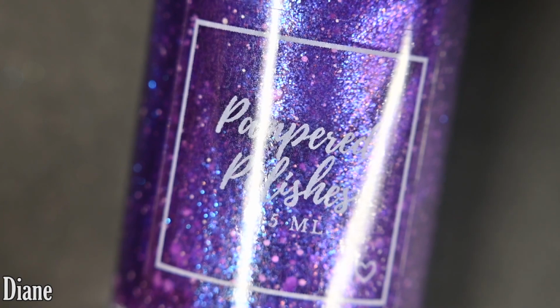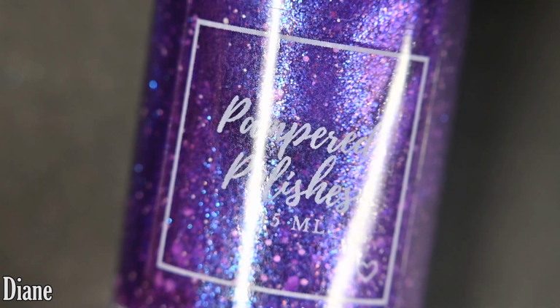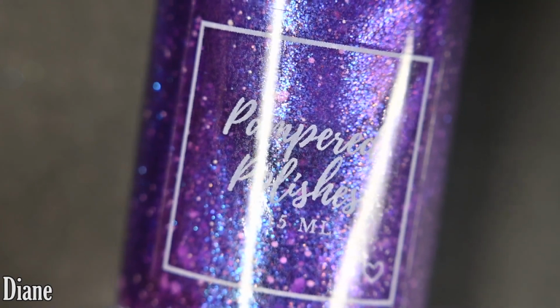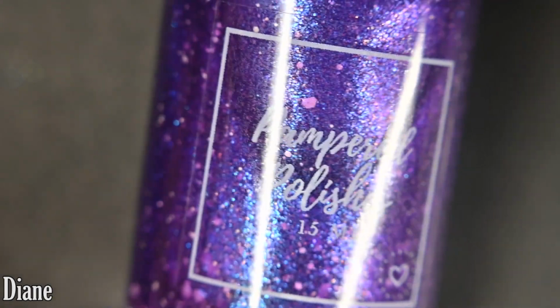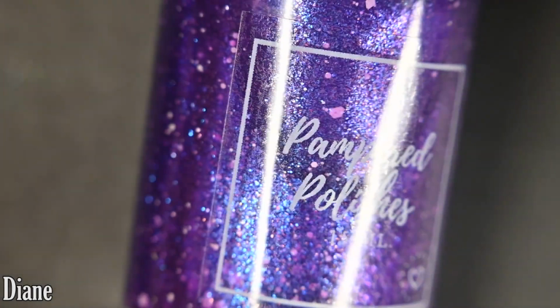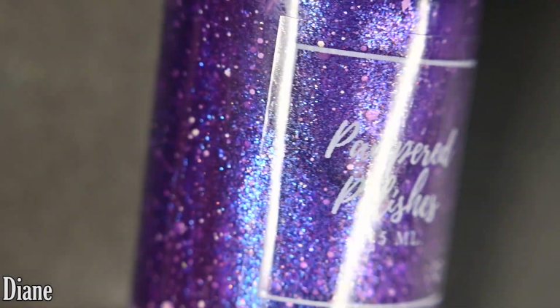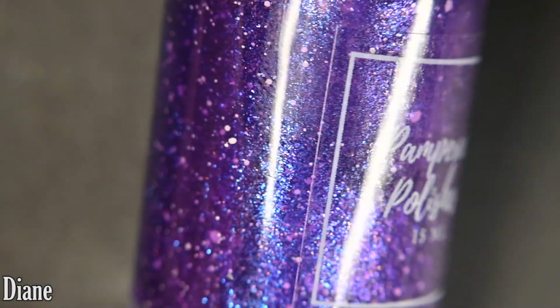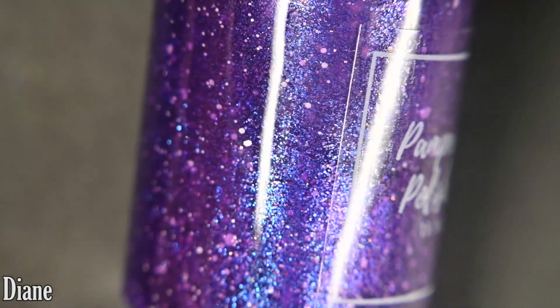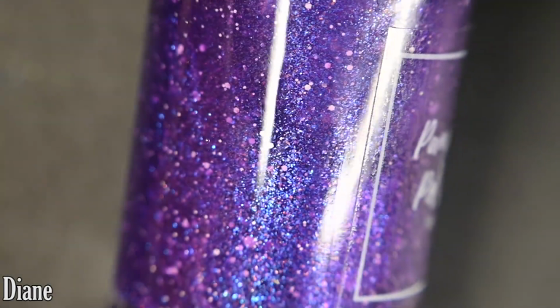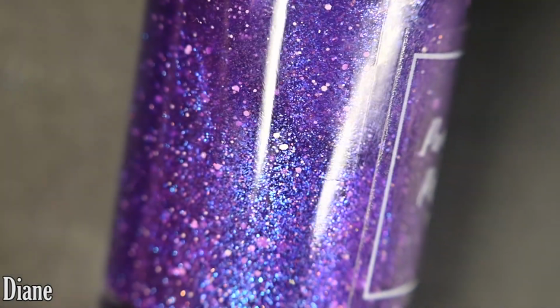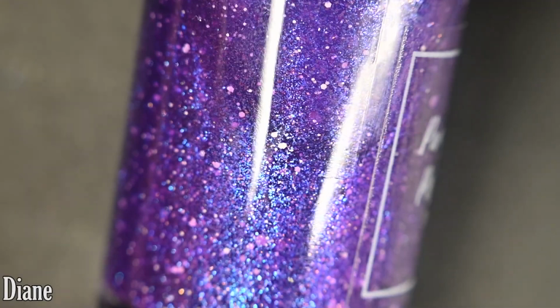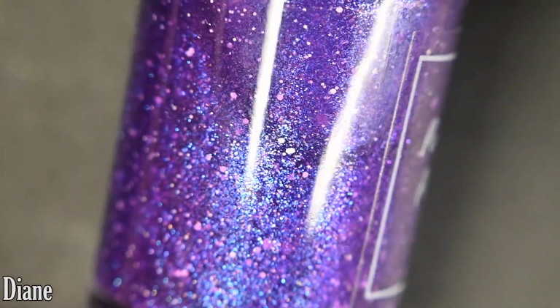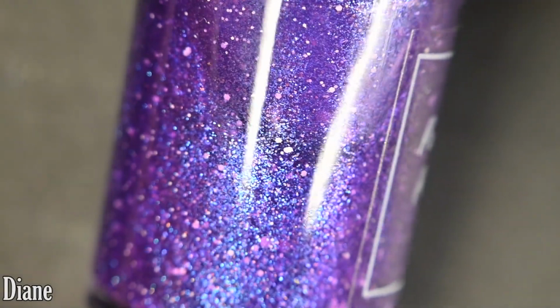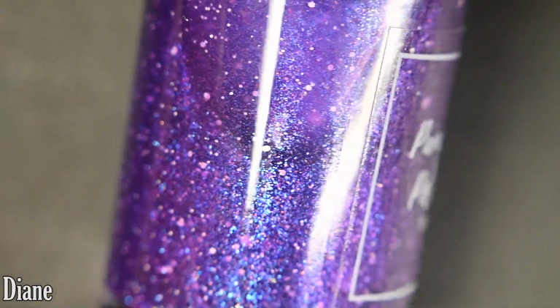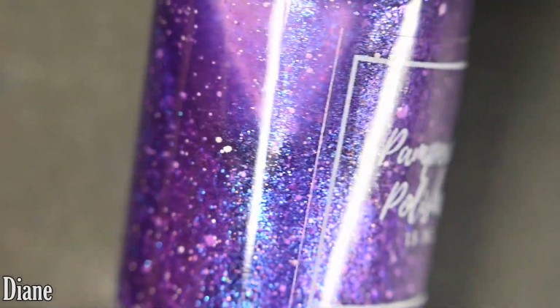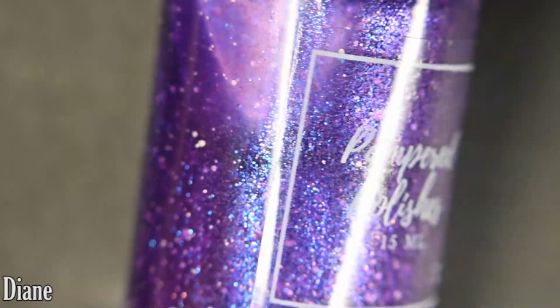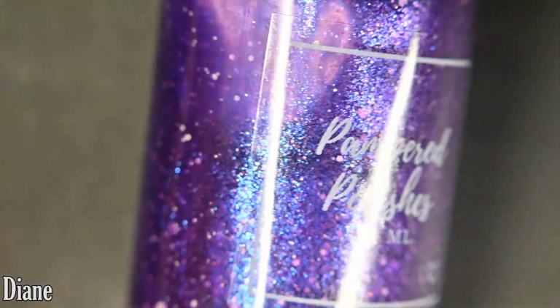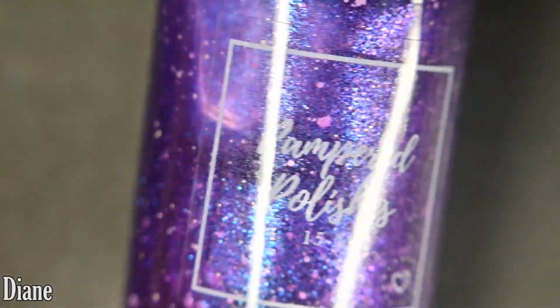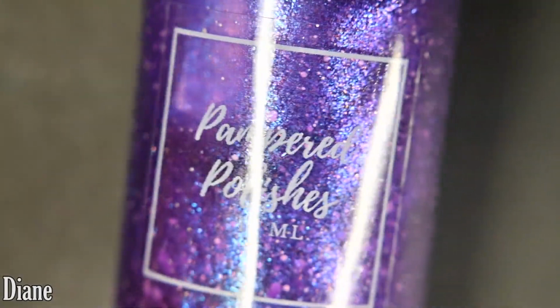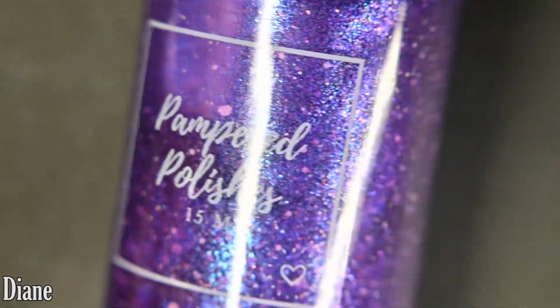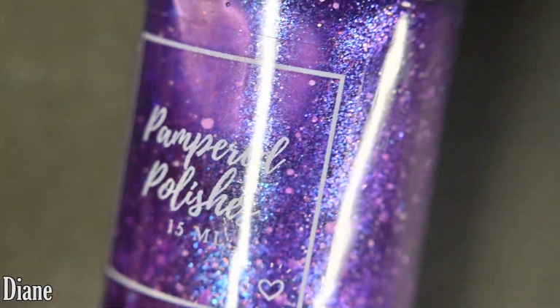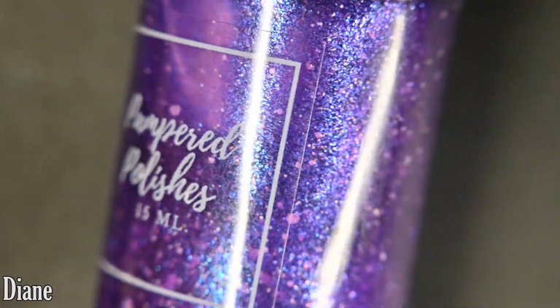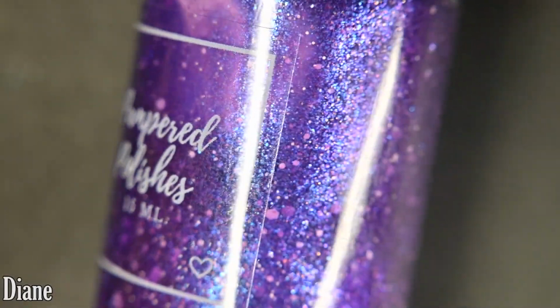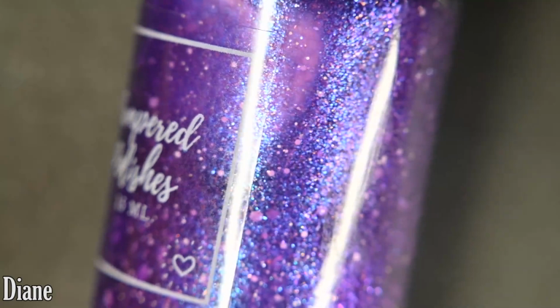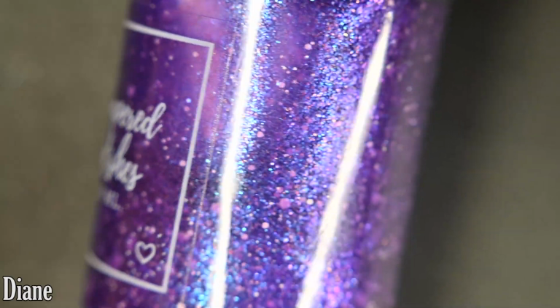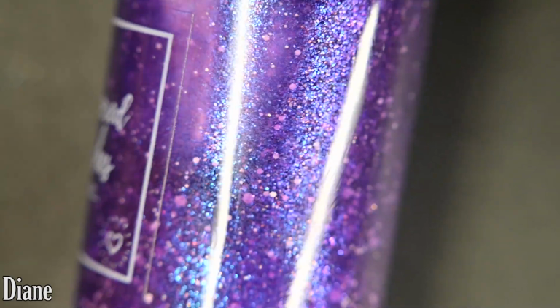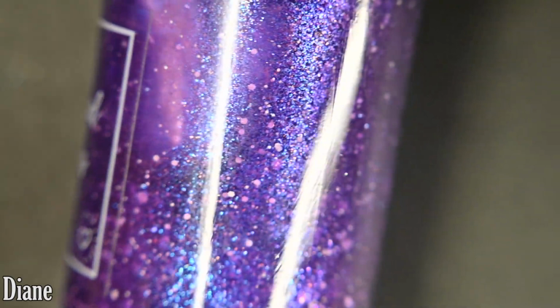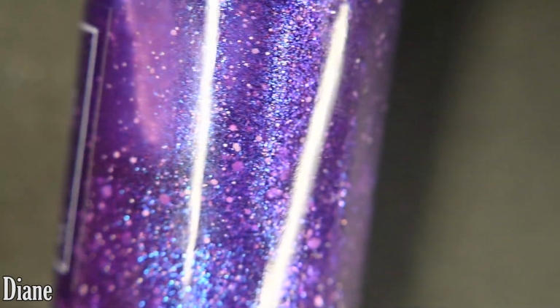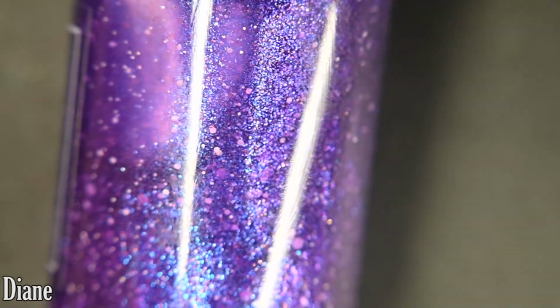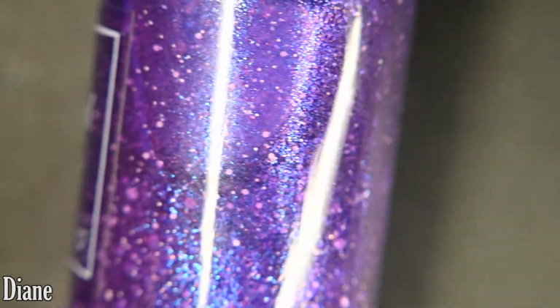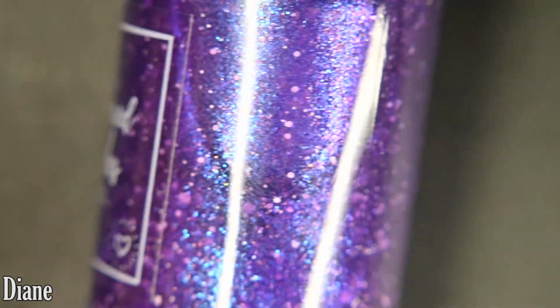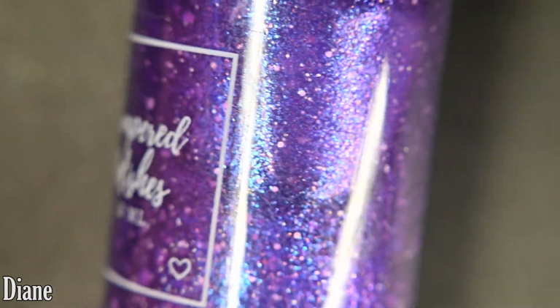Next up we have Diane, and this is a bright purple tinted jelly base loaded with a blue to indigo to purple aurora shimmer. This one also has rose gold micro flakes and a mixture of white glitter.